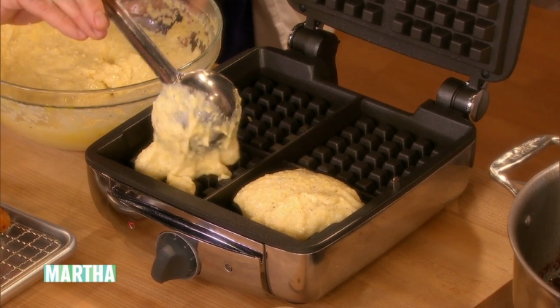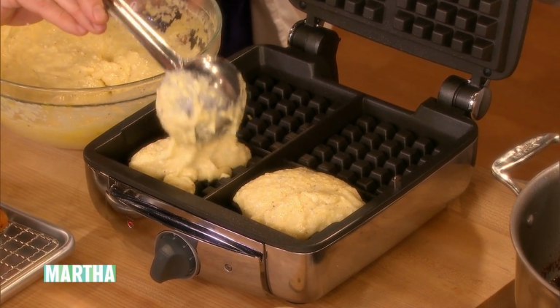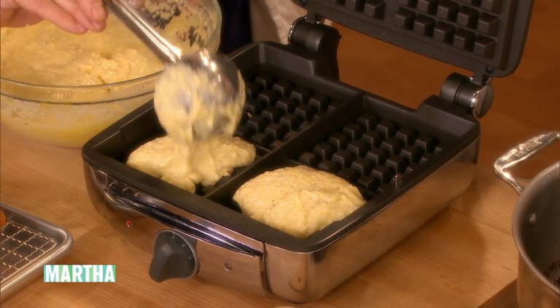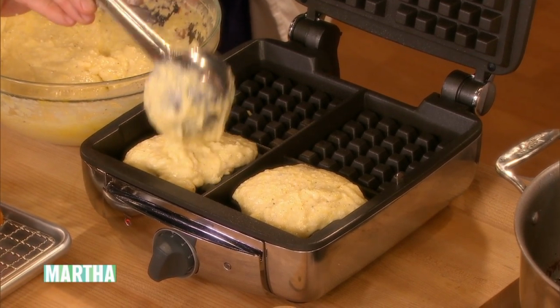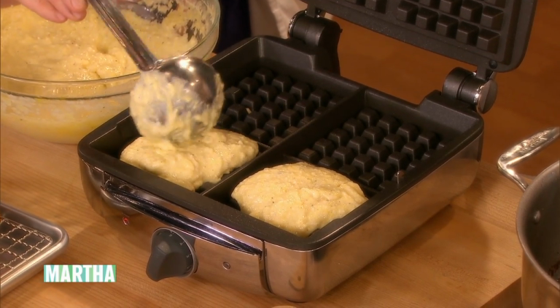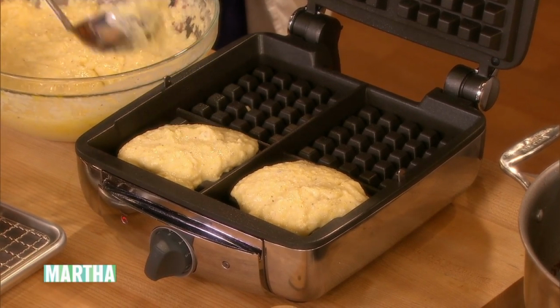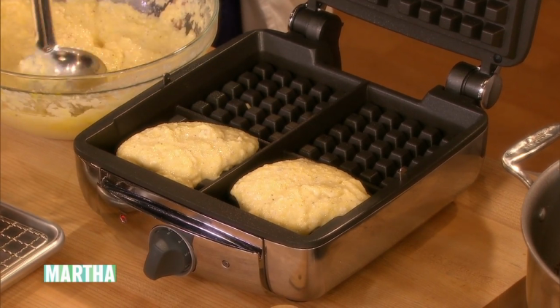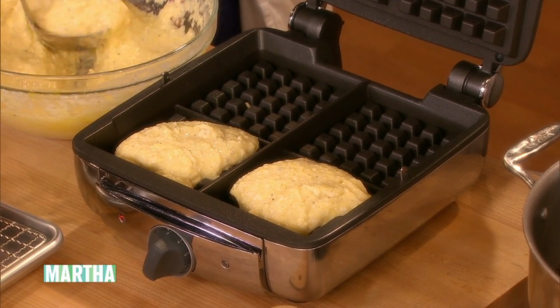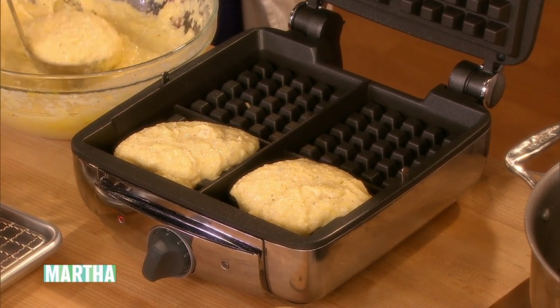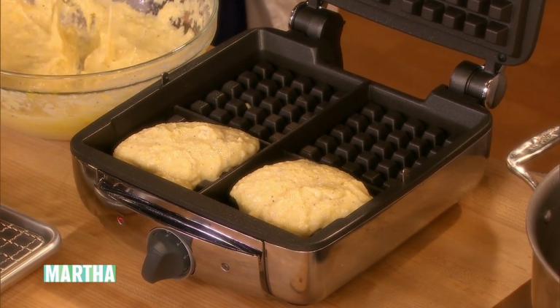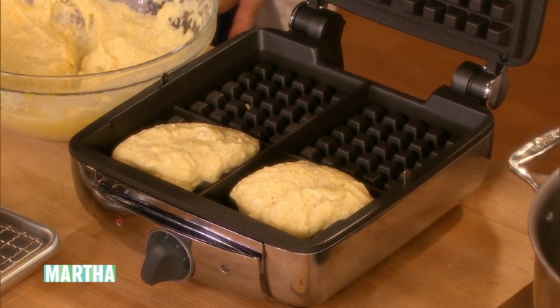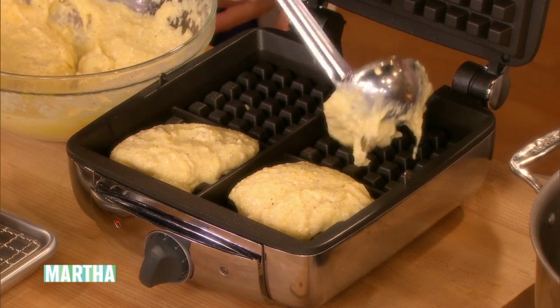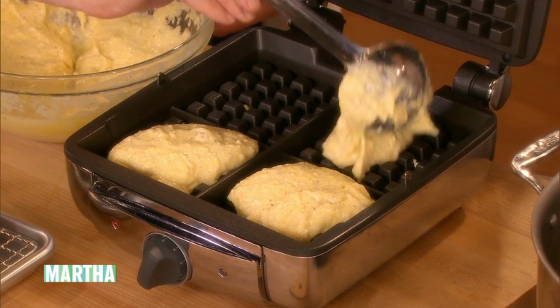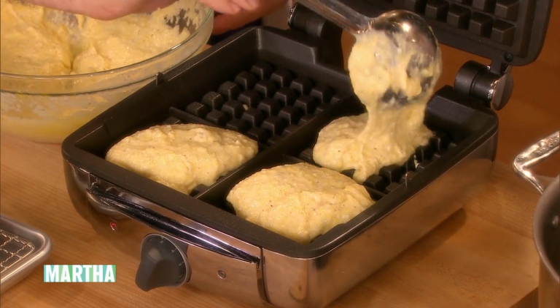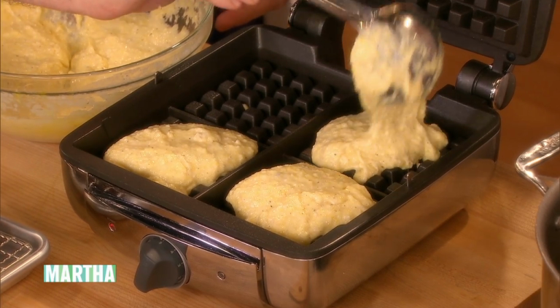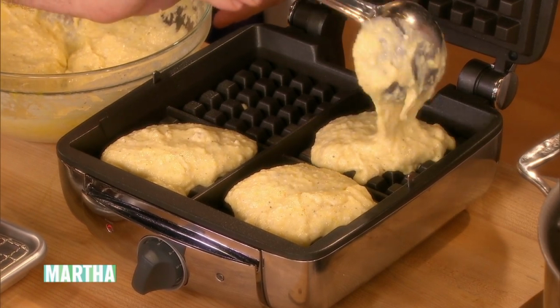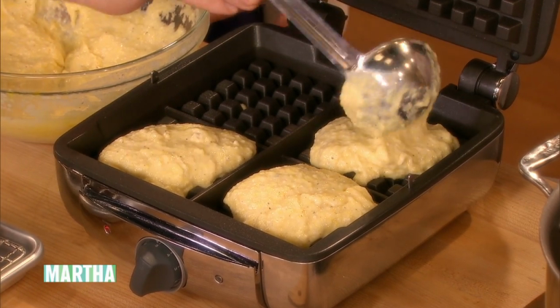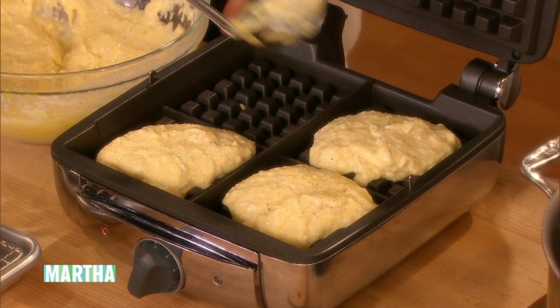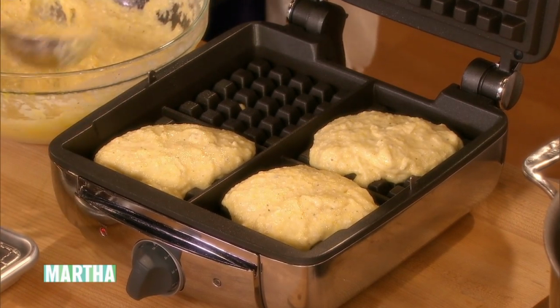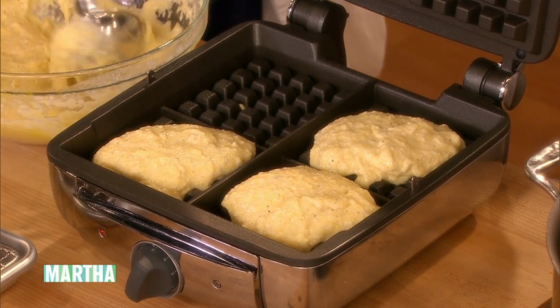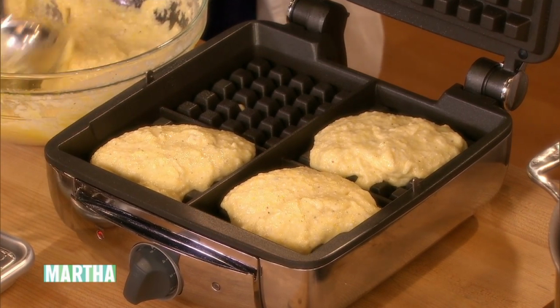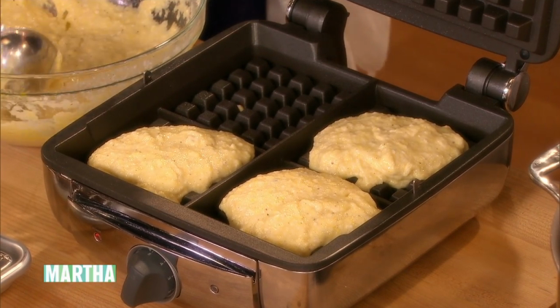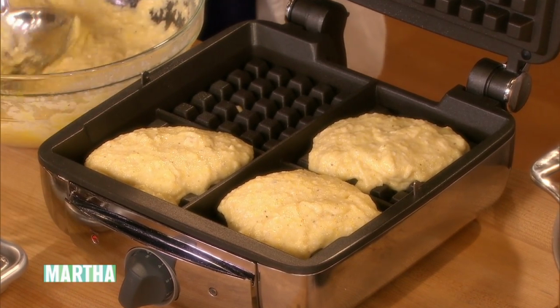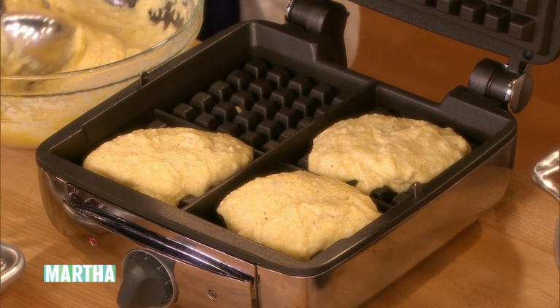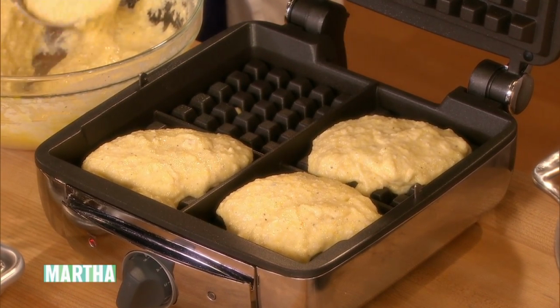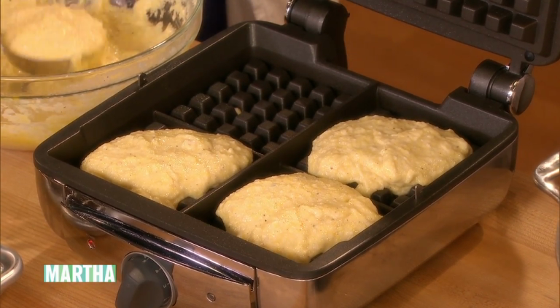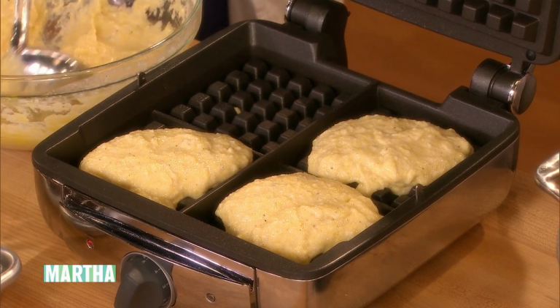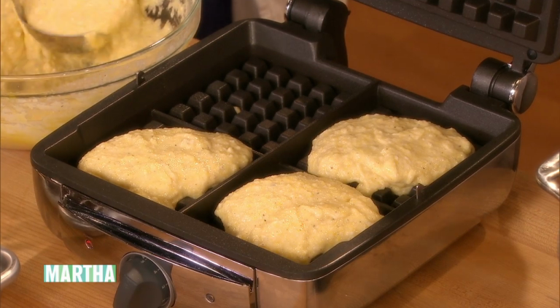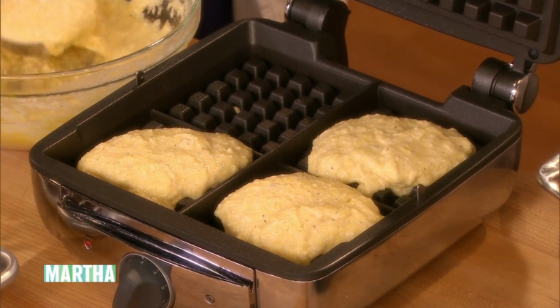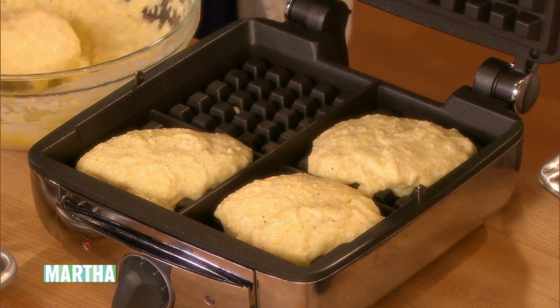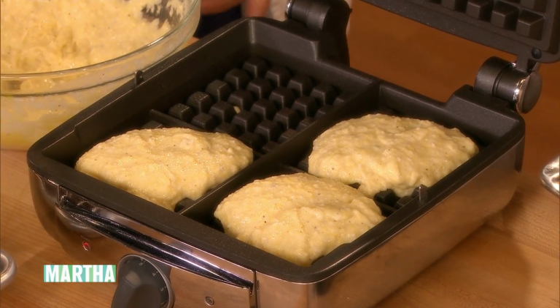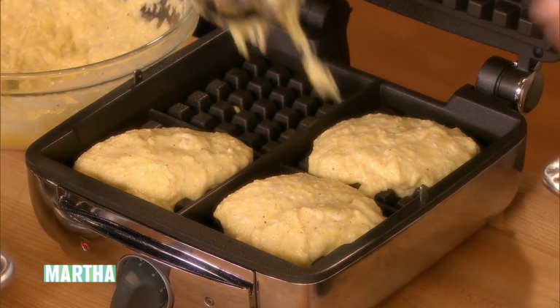These waffle makers have good indentations, and they are thick when they come out, but it's still light. The thermostat is at number five on this one. We're going to cook it for about eight minutes.